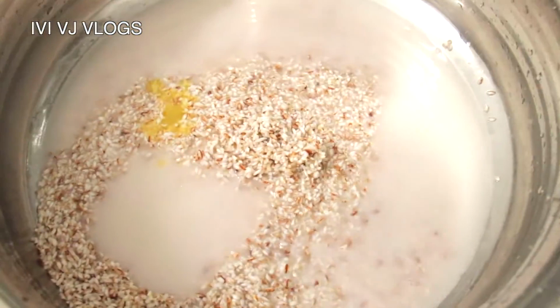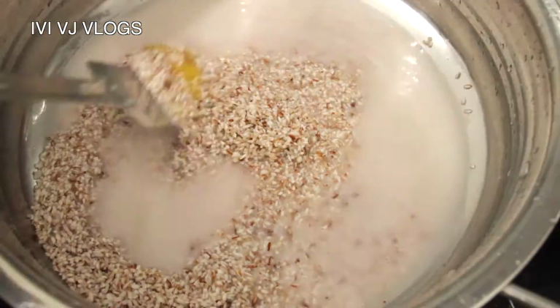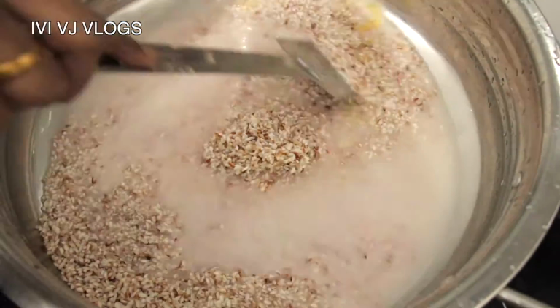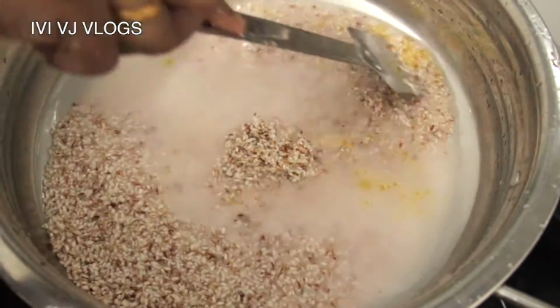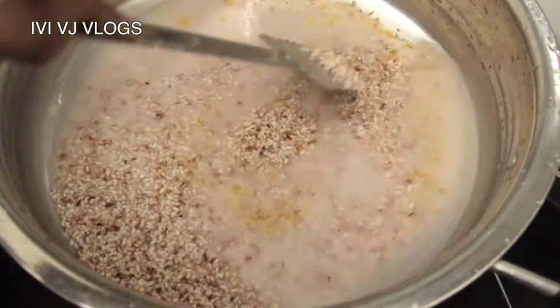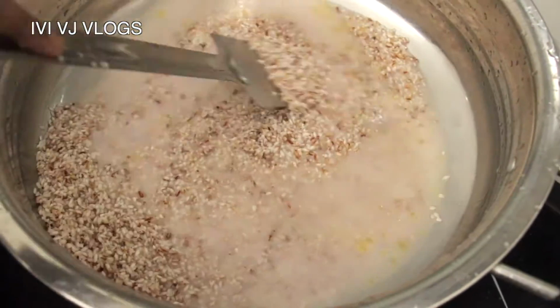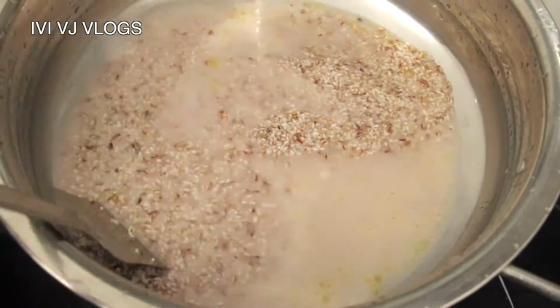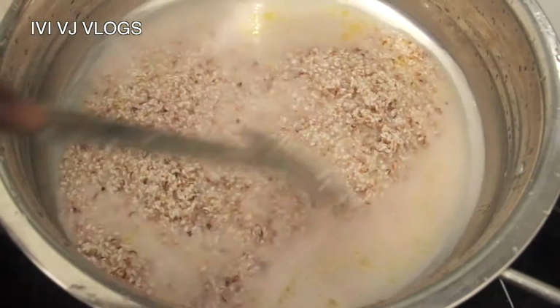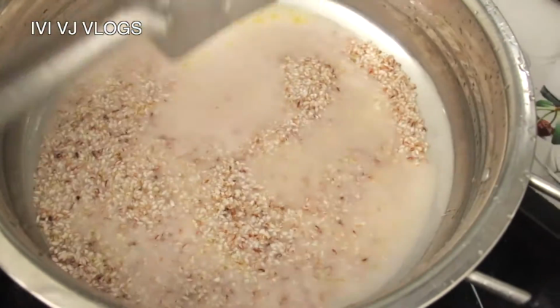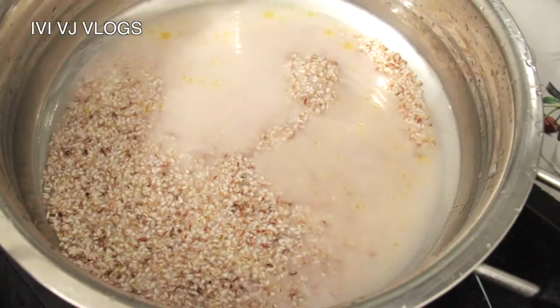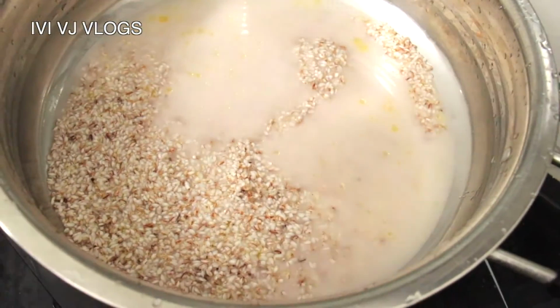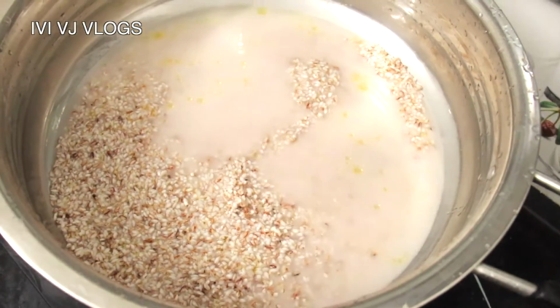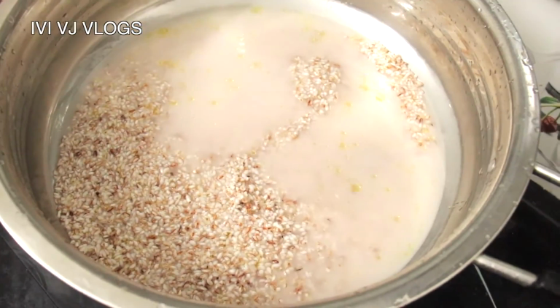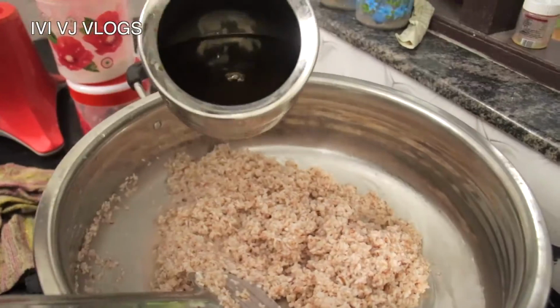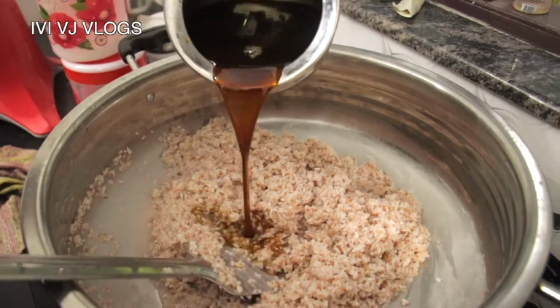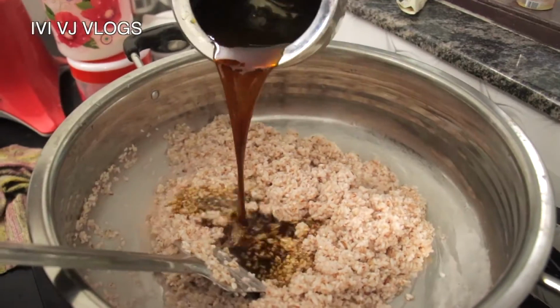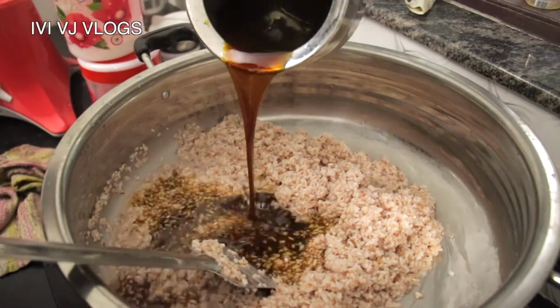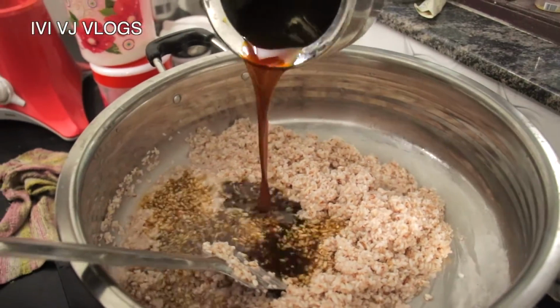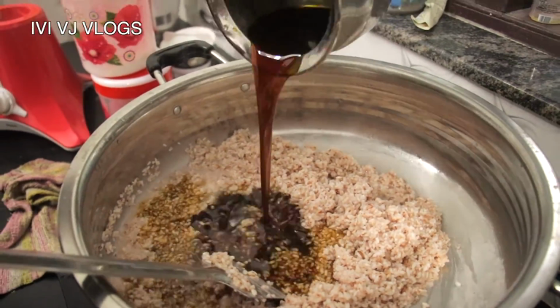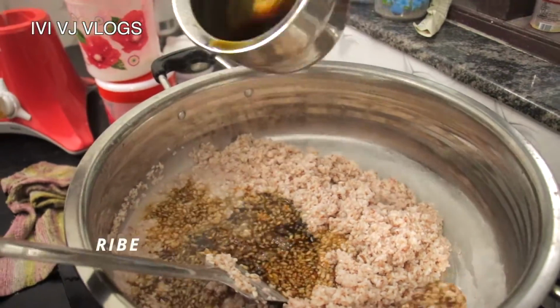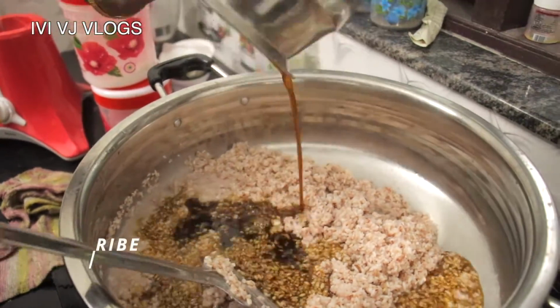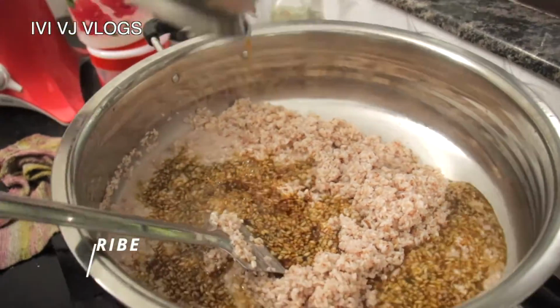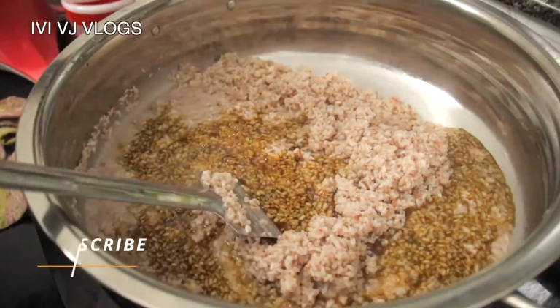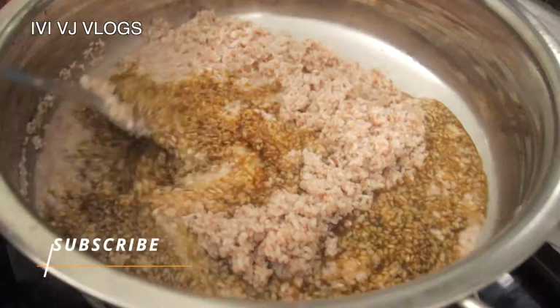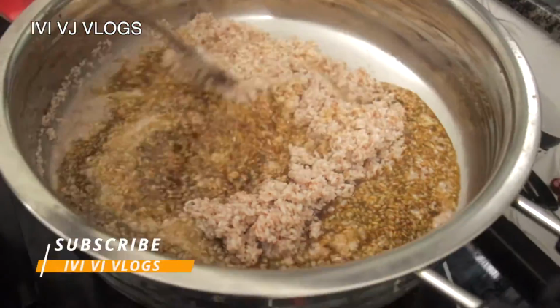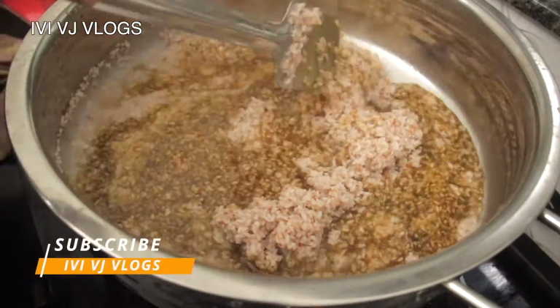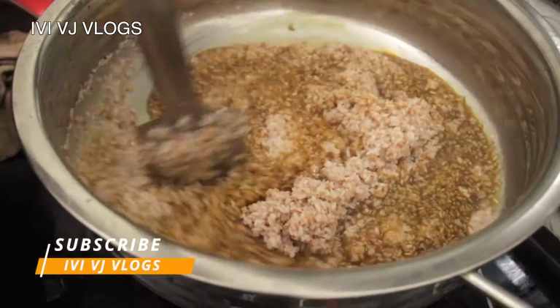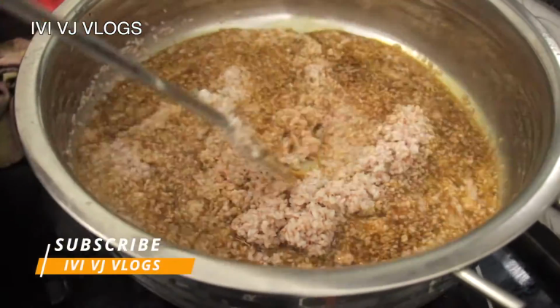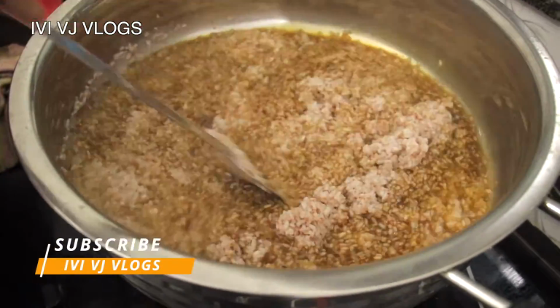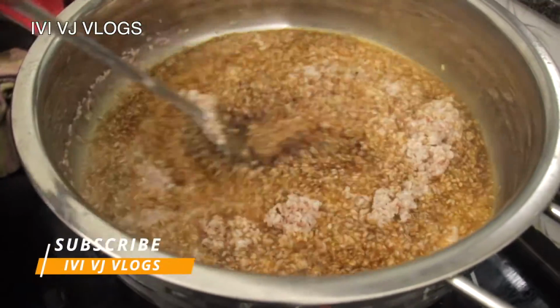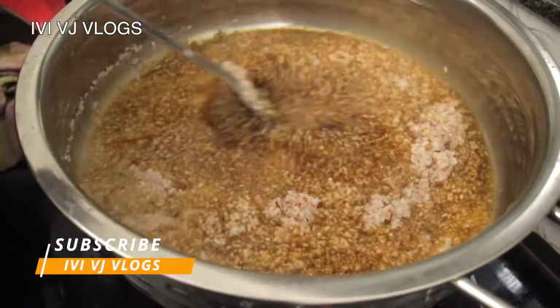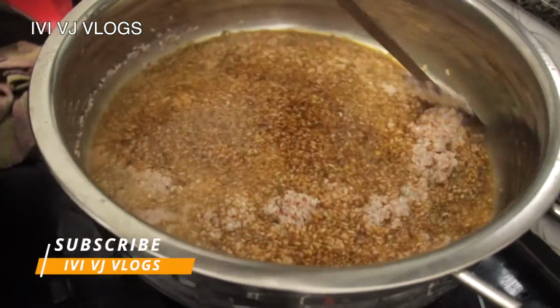Let's put some brush in the oven. Put some of the leaves in the oven. Don't forget to add a mix.